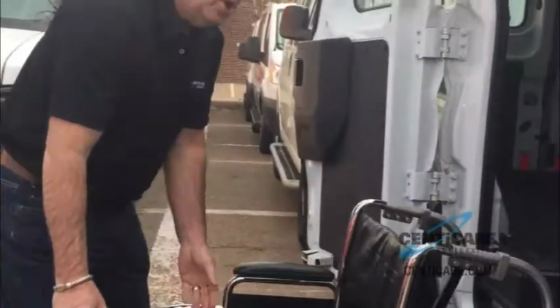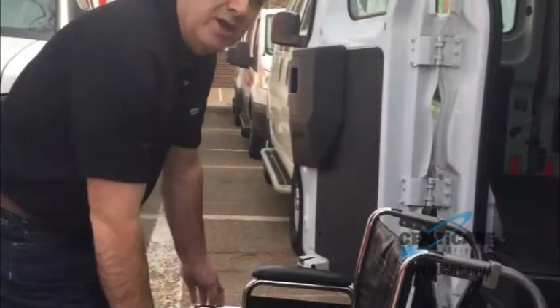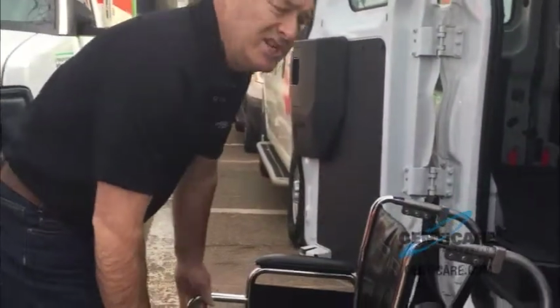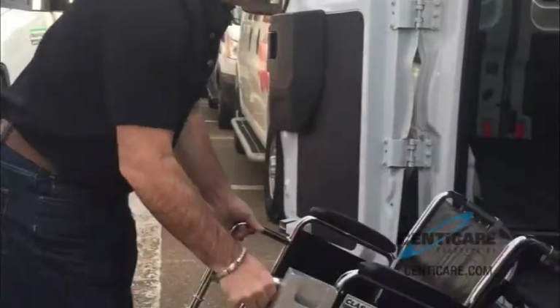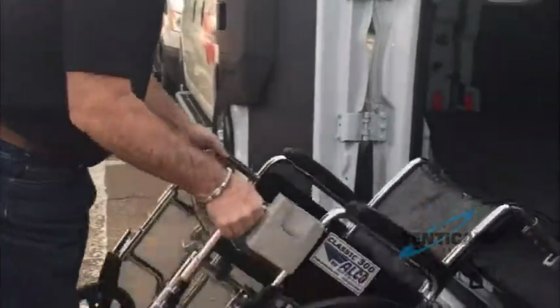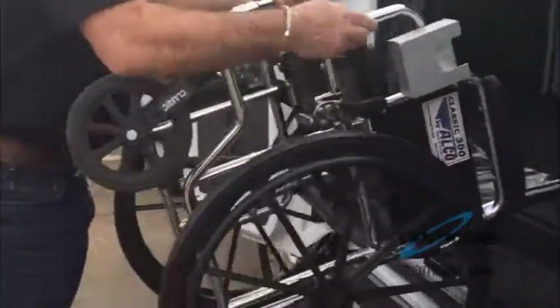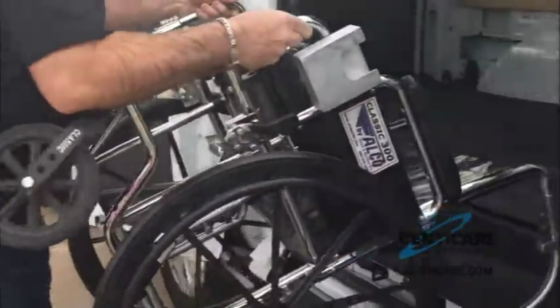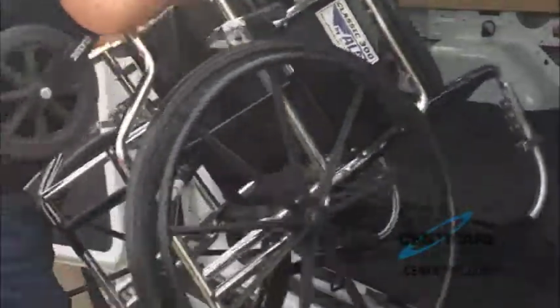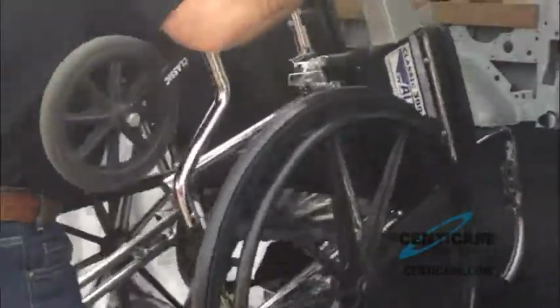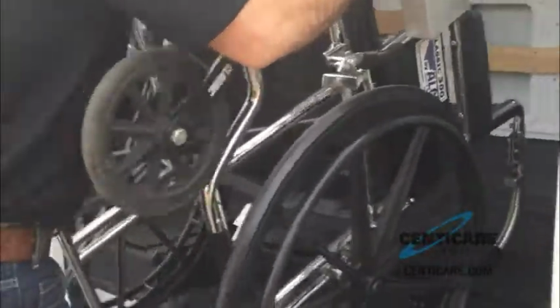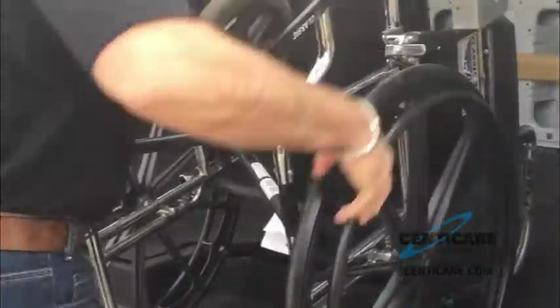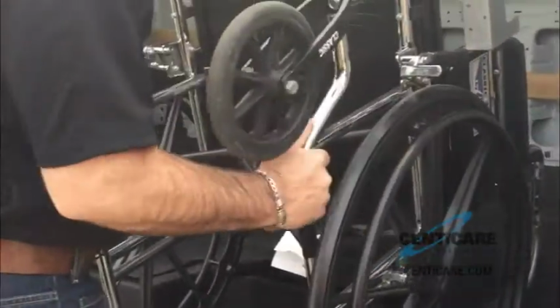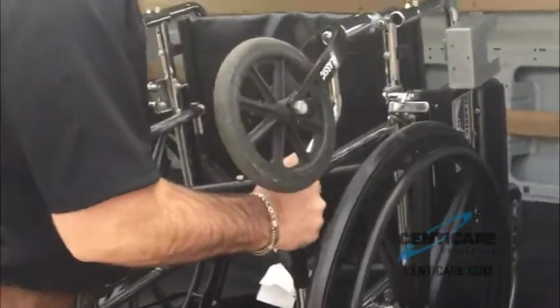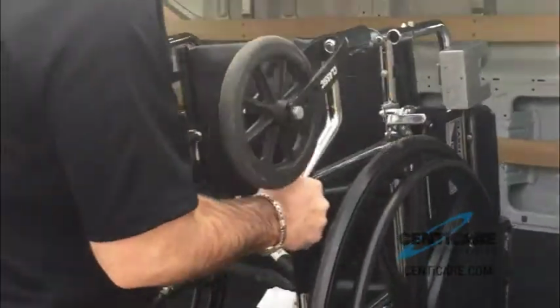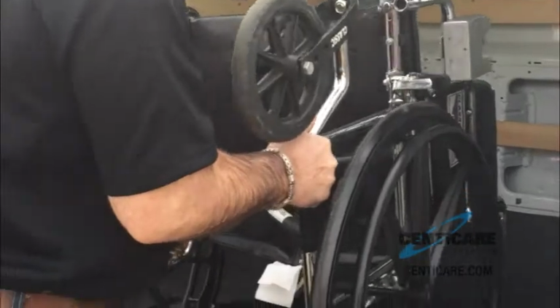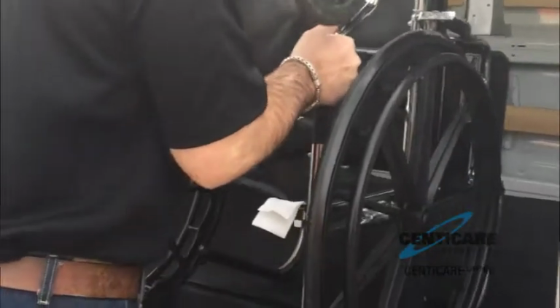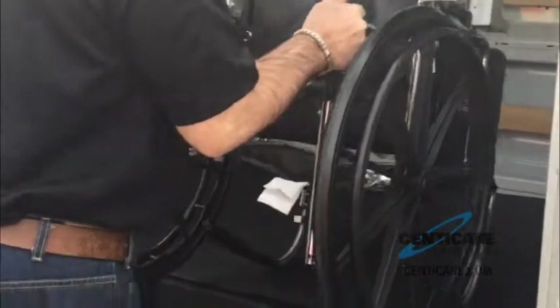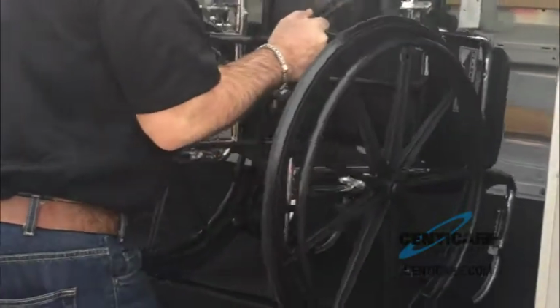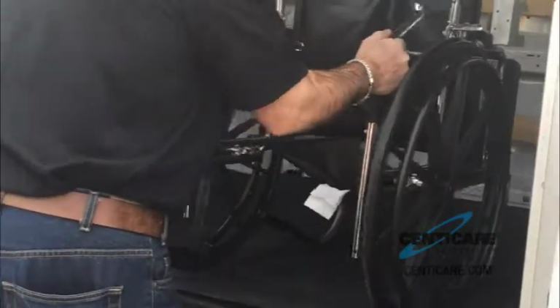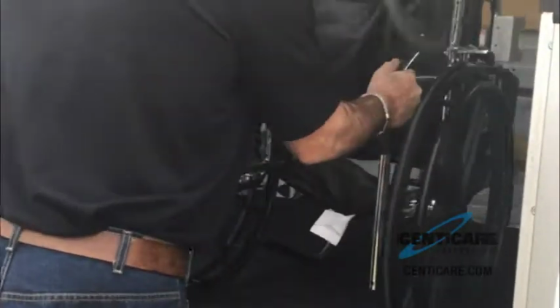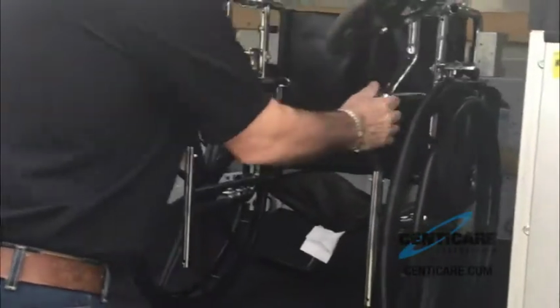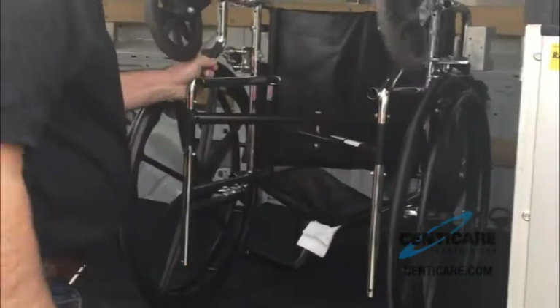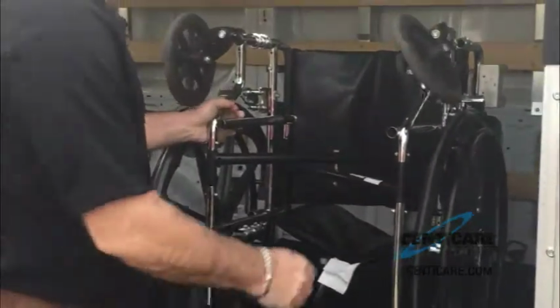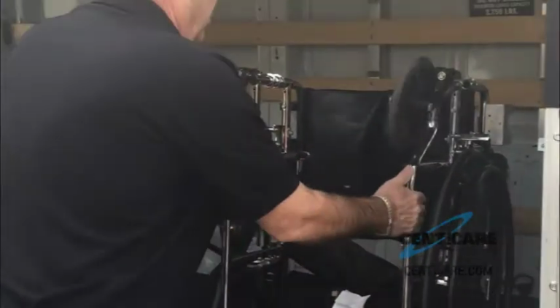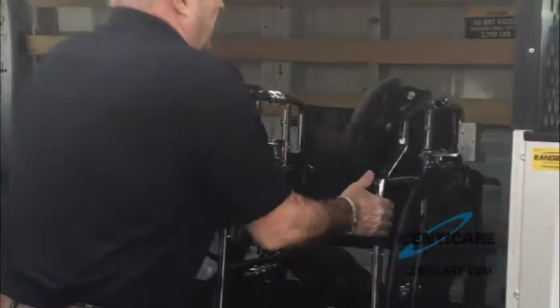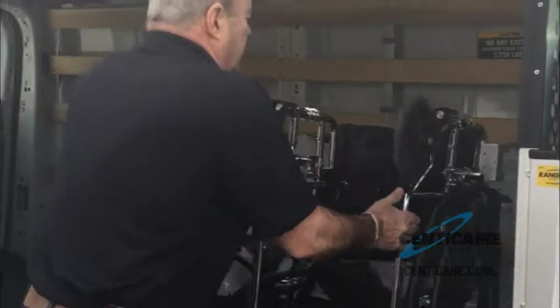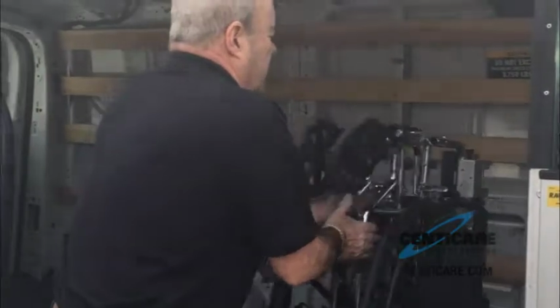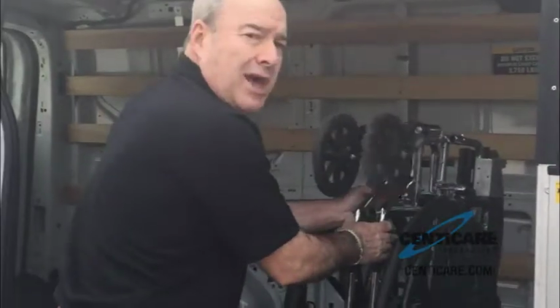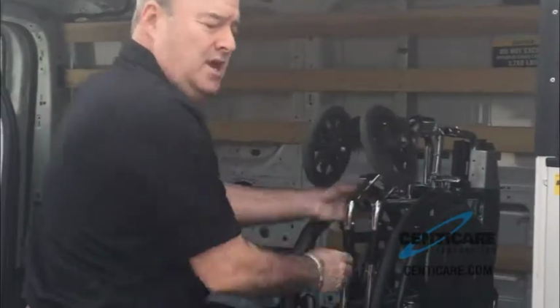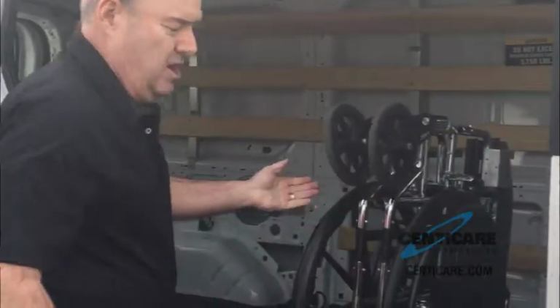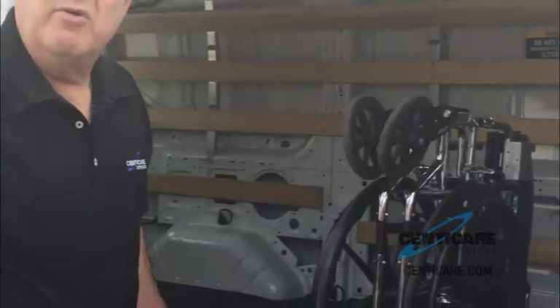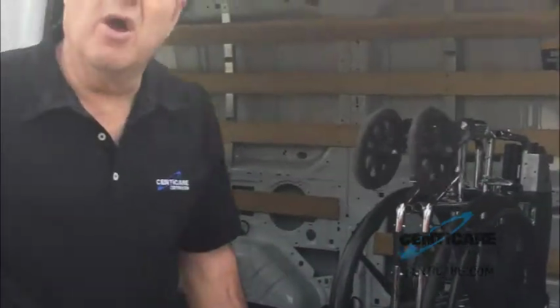So to load it in you just tip it, goes up on the handles, it's moved in like this, and now the handles allow you as runners to go right along like this. Once it's there, the chair just collapses and you're ready to go.